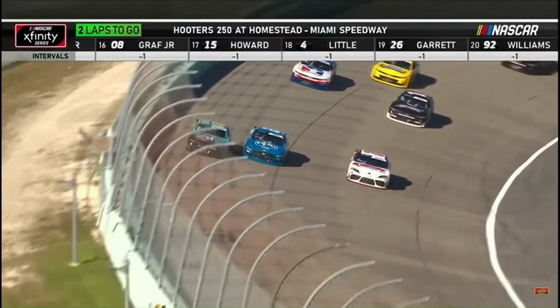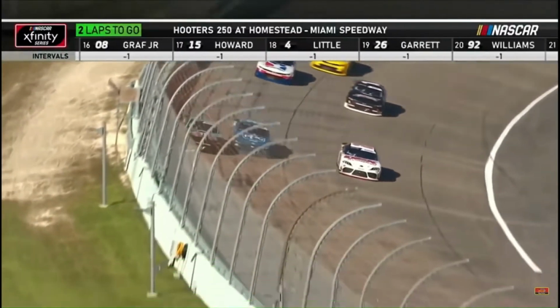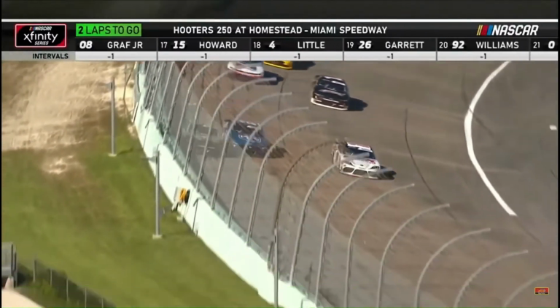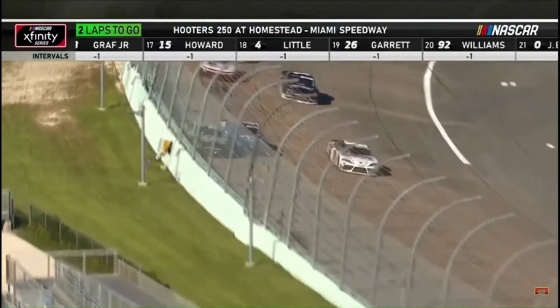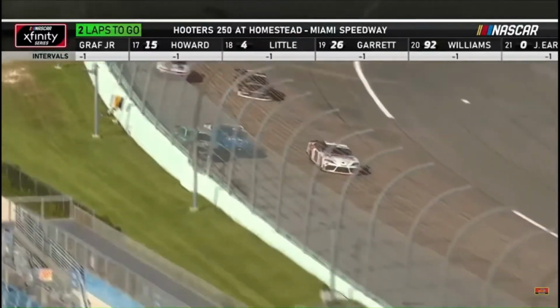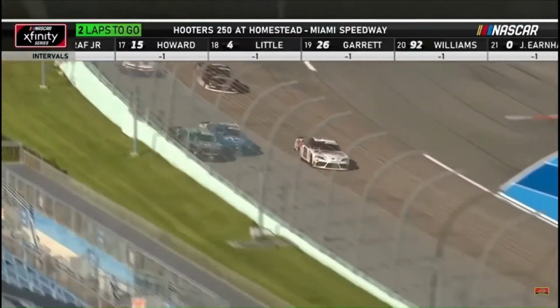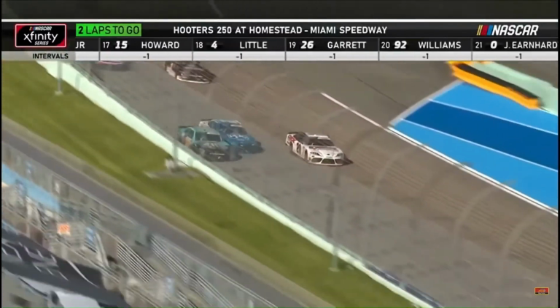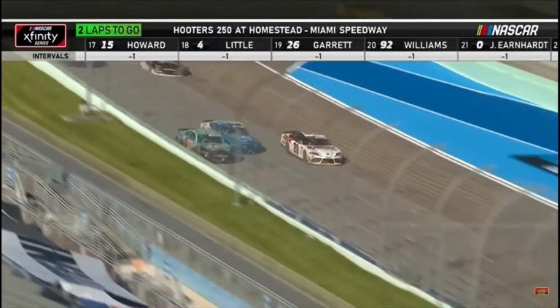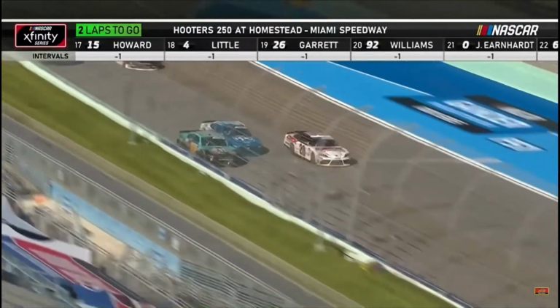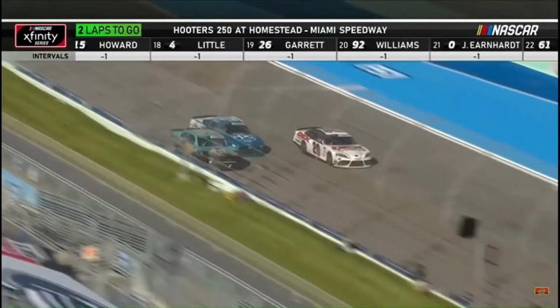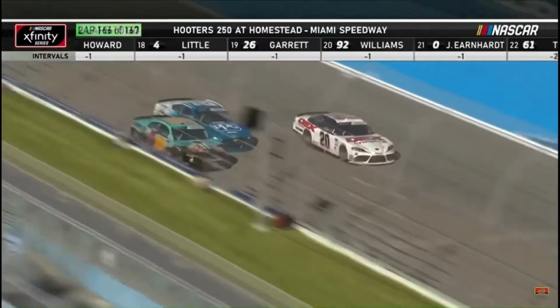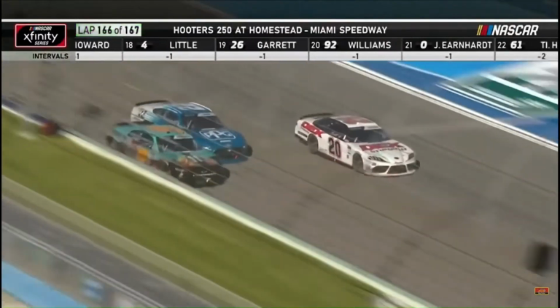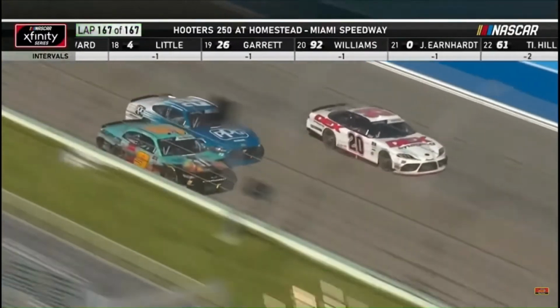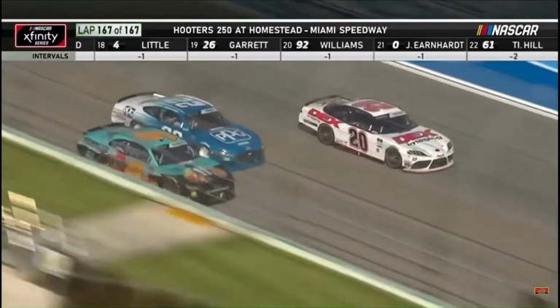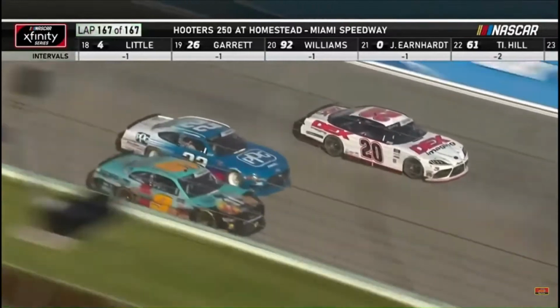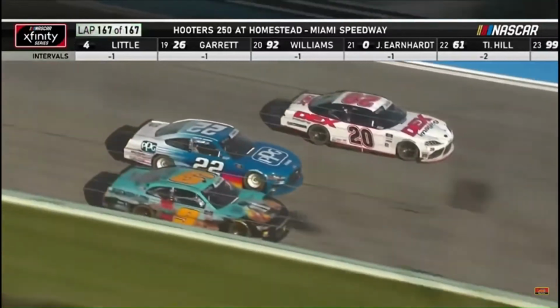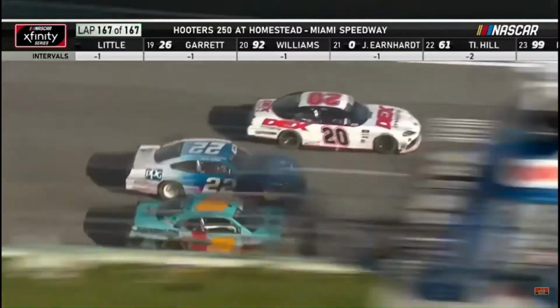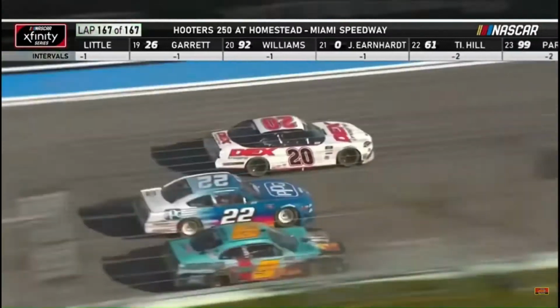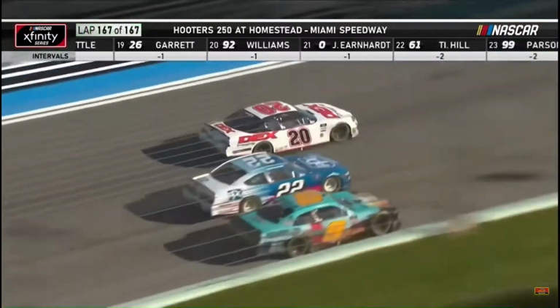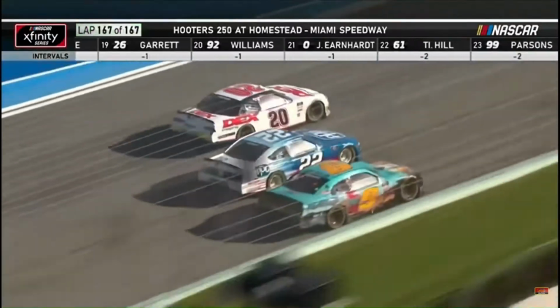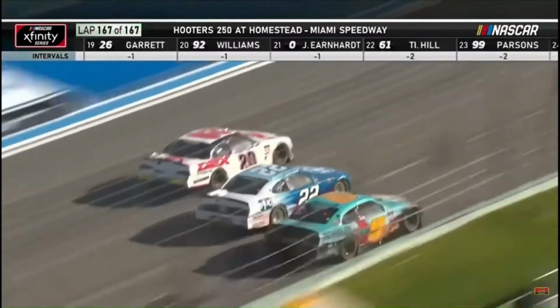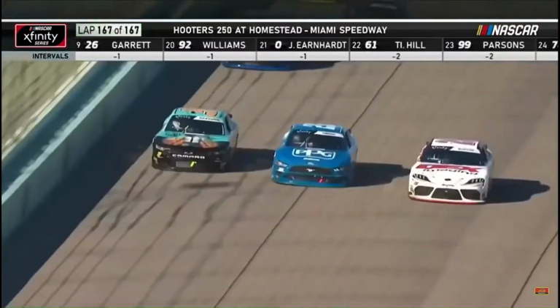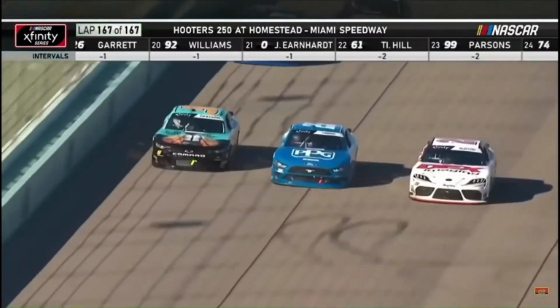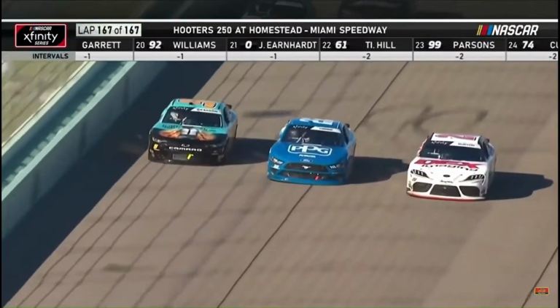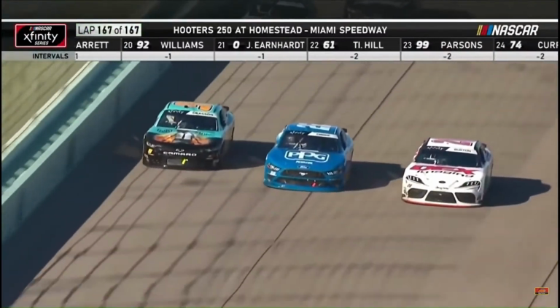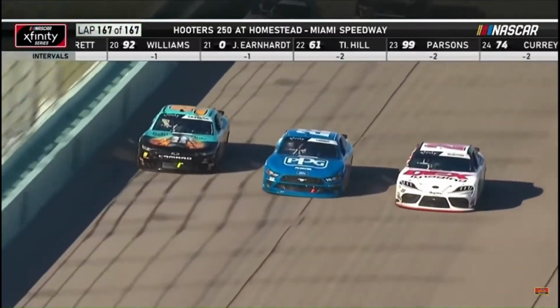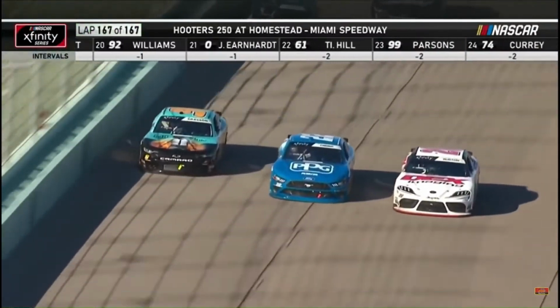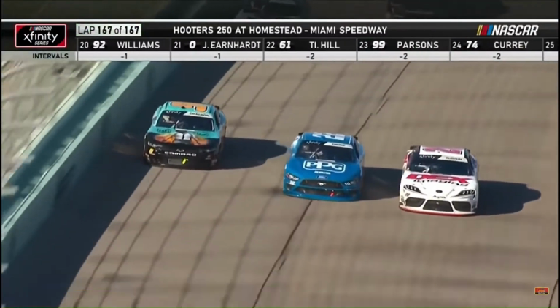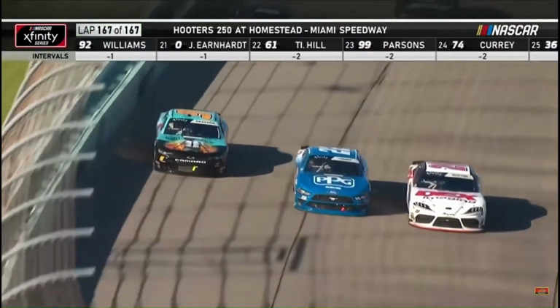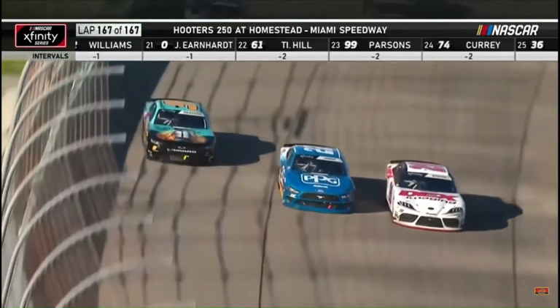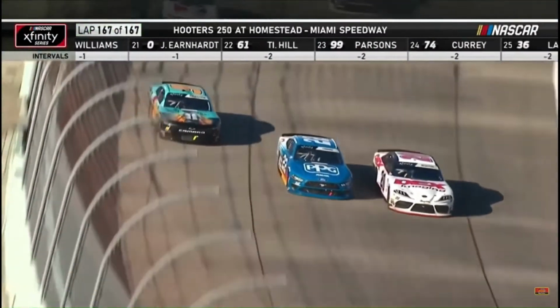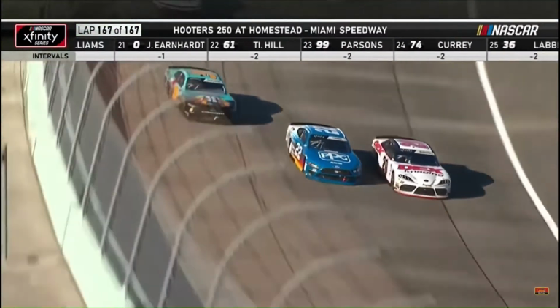Here comes Harrison Burton back to the inside. Noah Gregson back to the white flag. One lap to go. Sponsored by Credit One Bank. Three wide. Turn one.